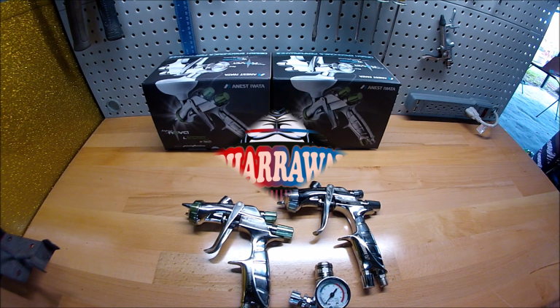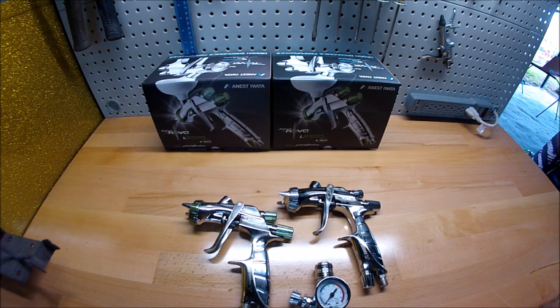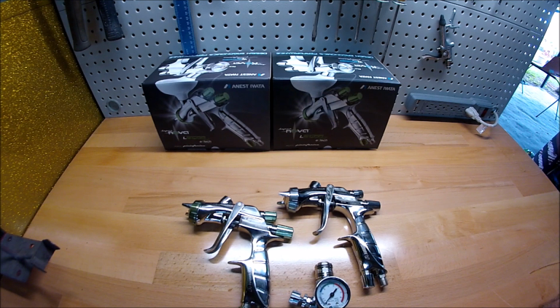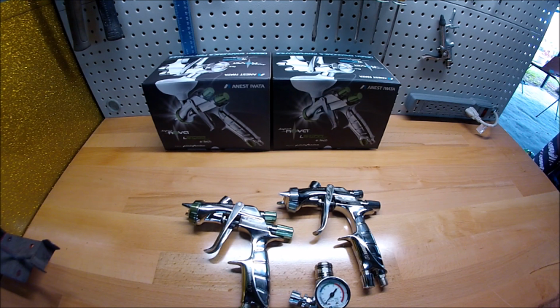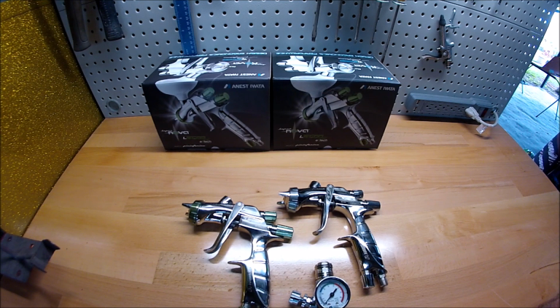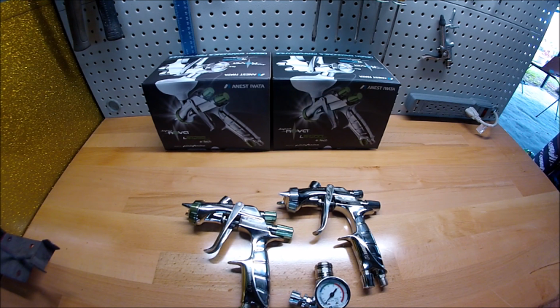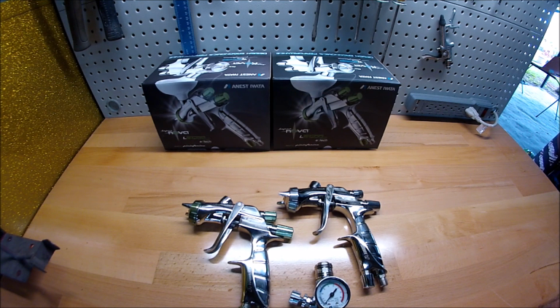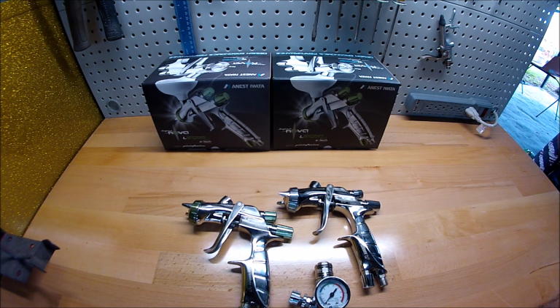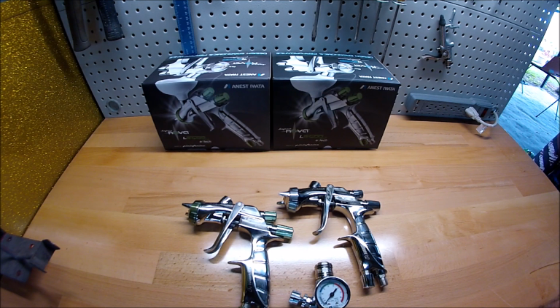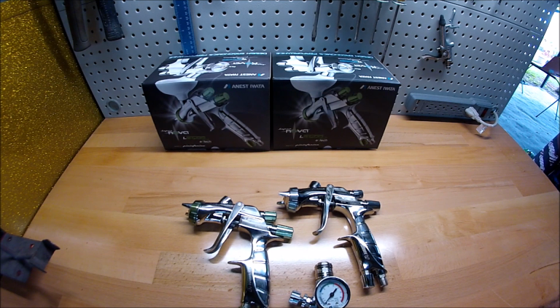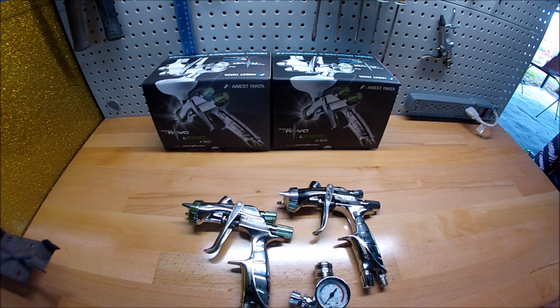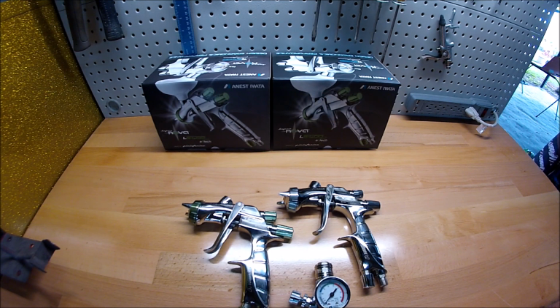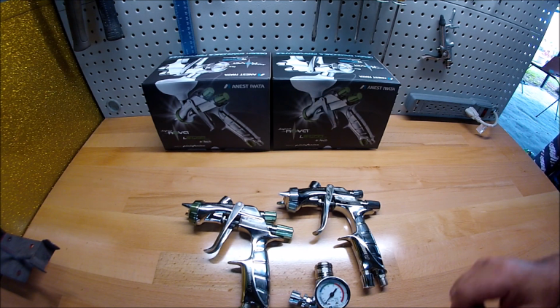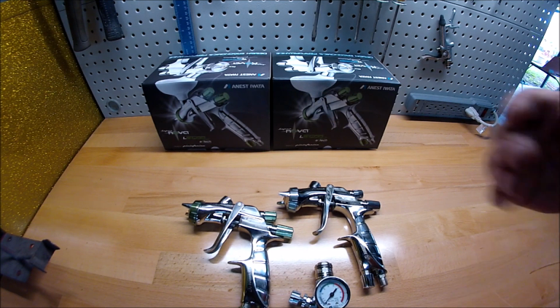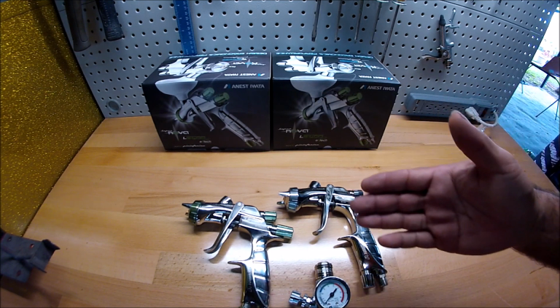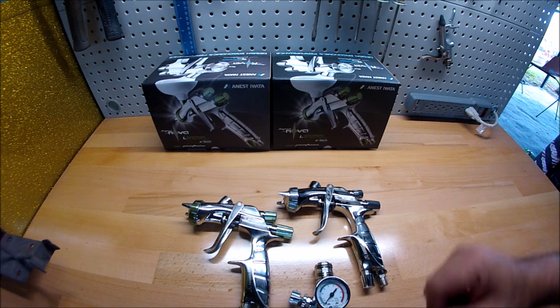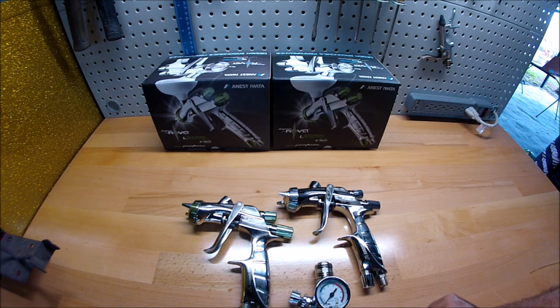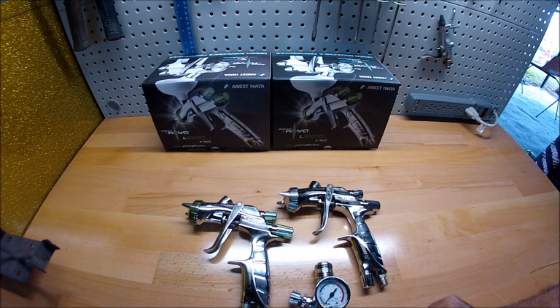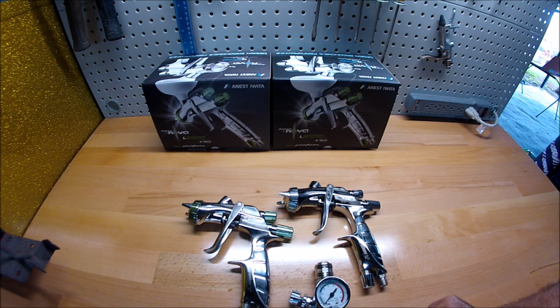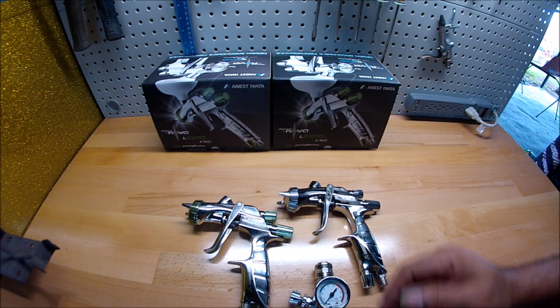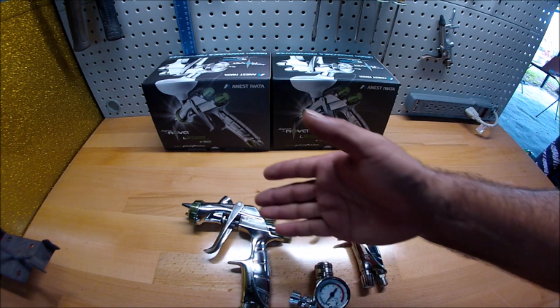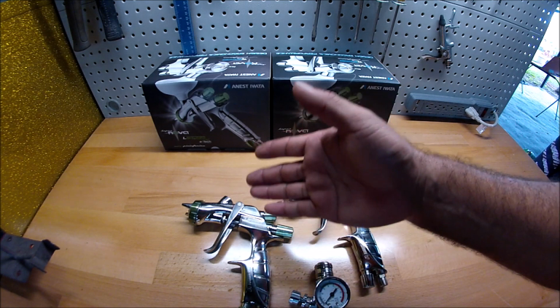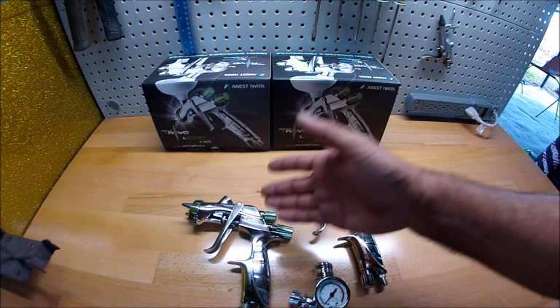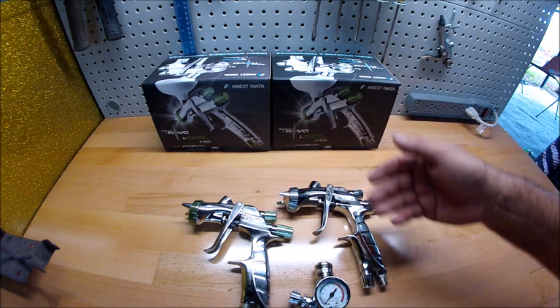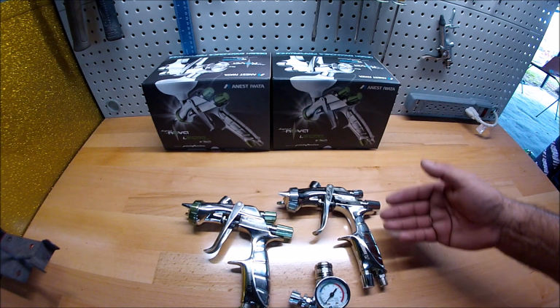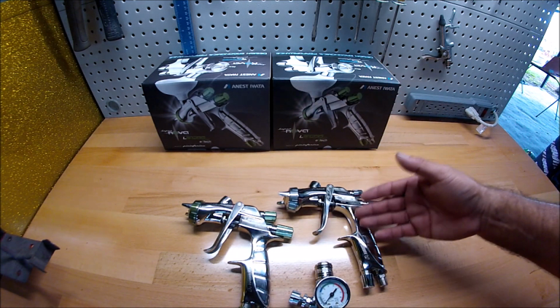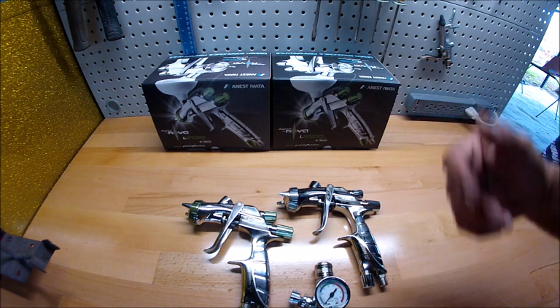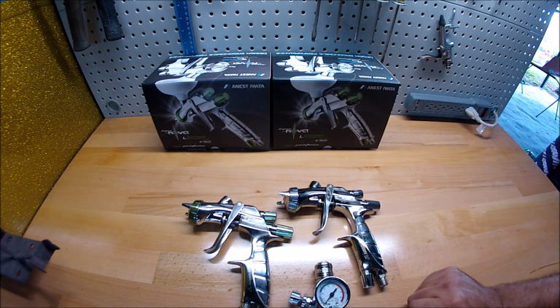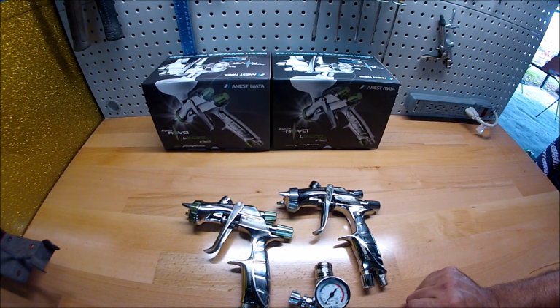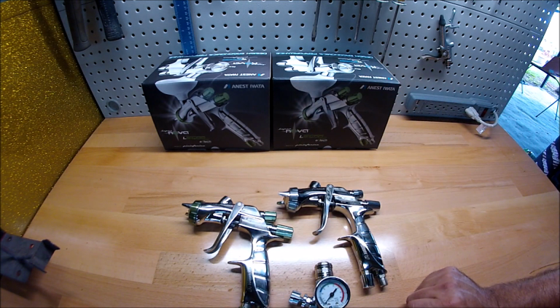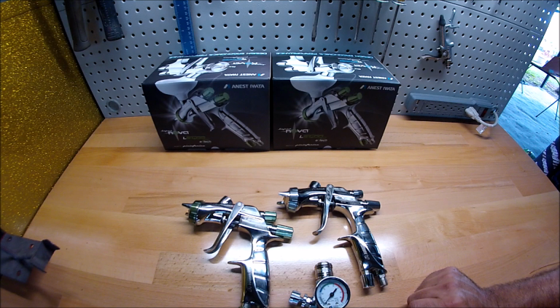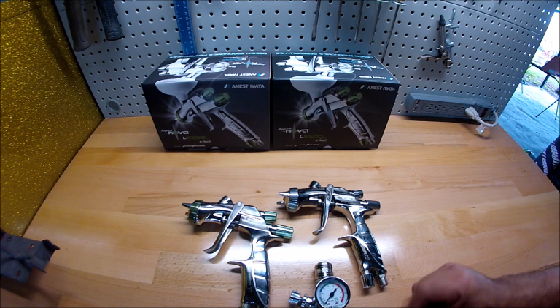Hello guys and welcome back to my channel Far Away. In this video I'm going to show you how I adjust the Supernovas — the LS 400 and the WS 400.